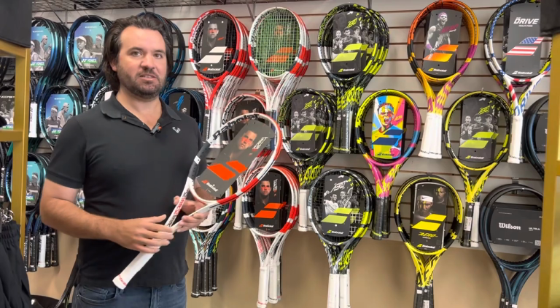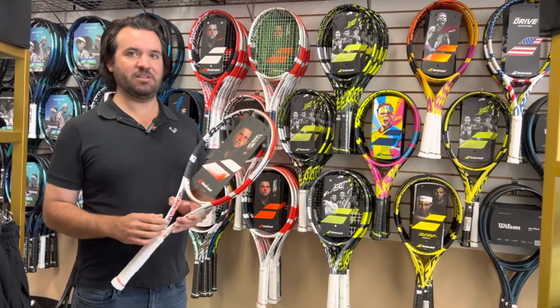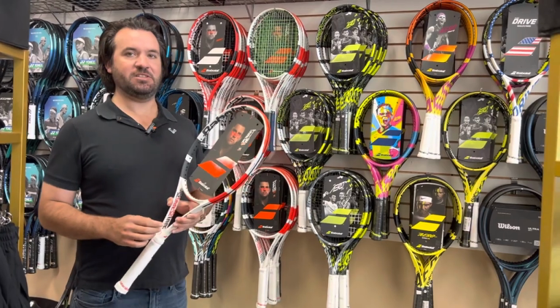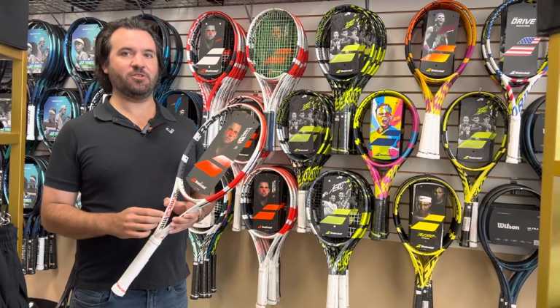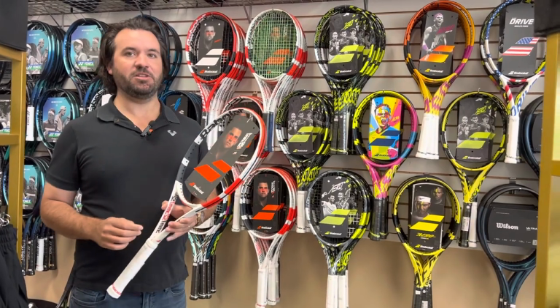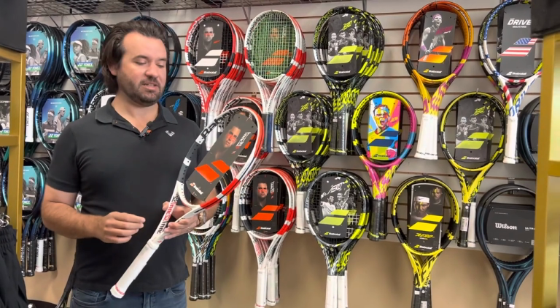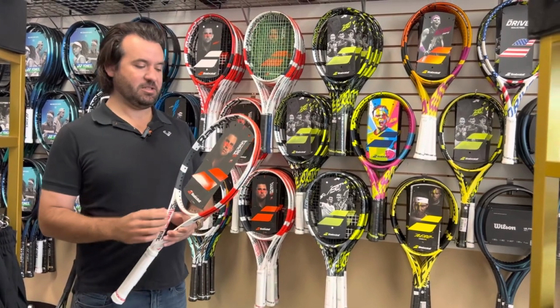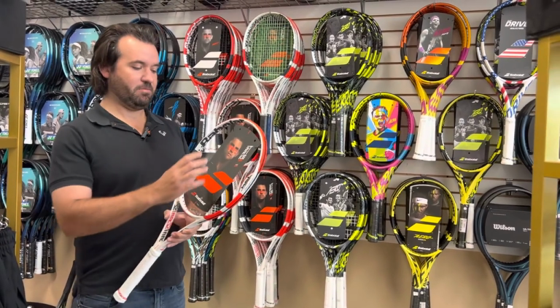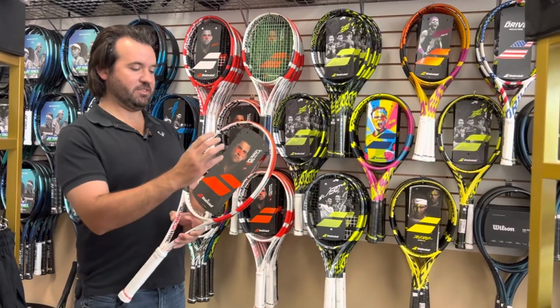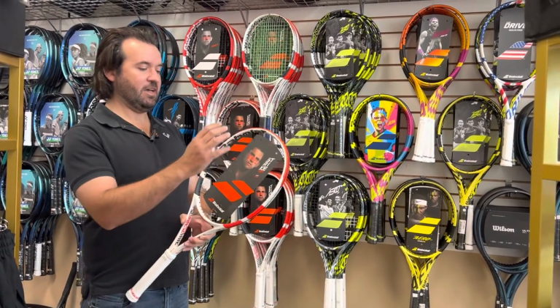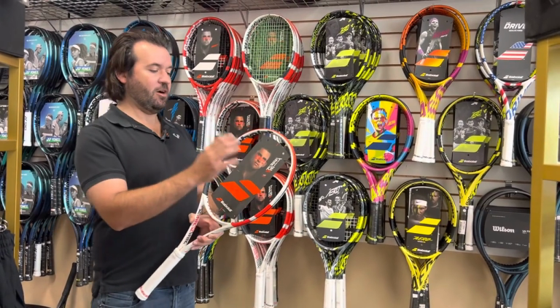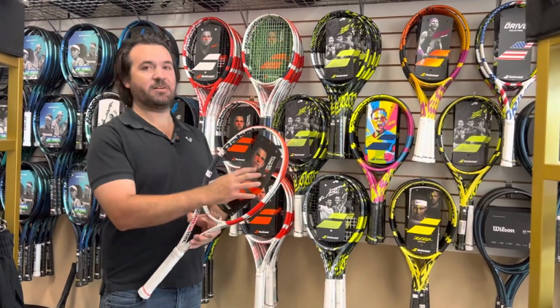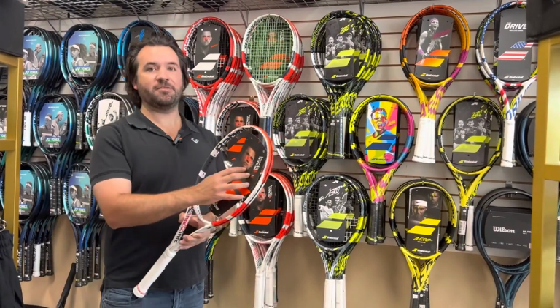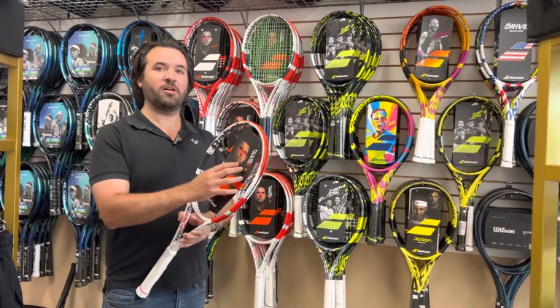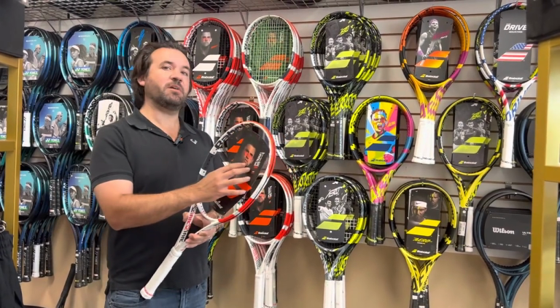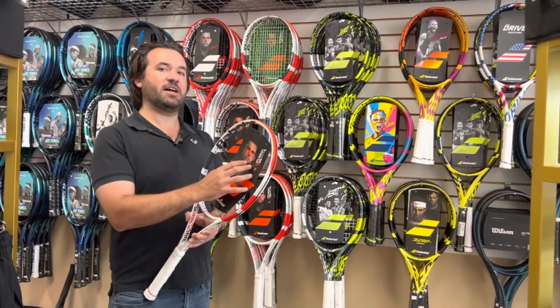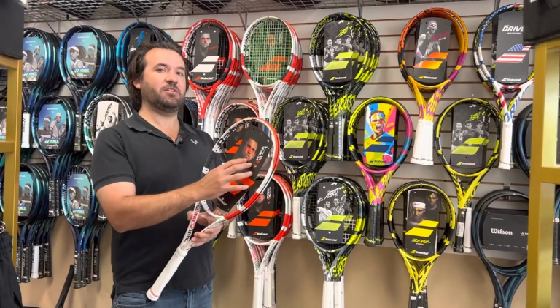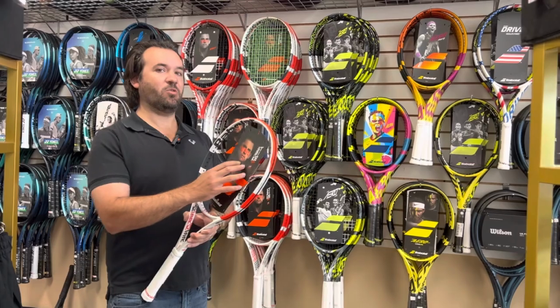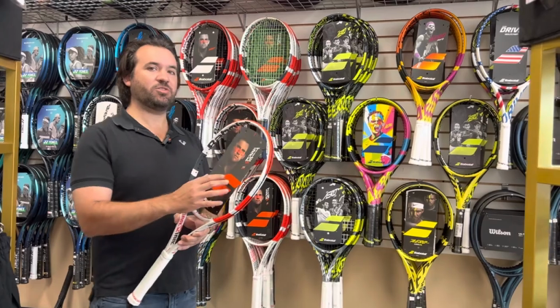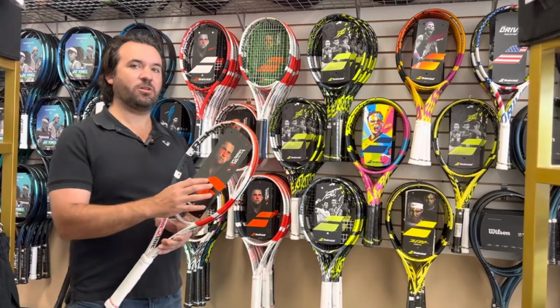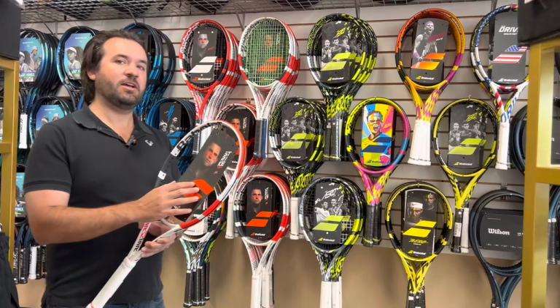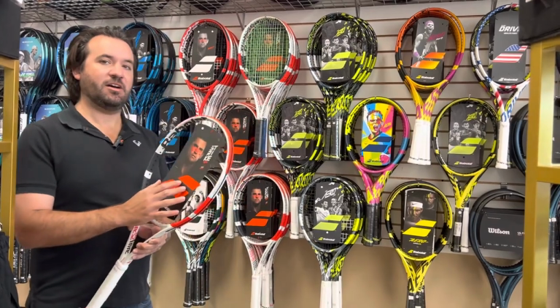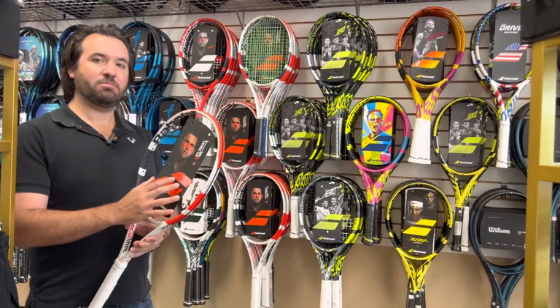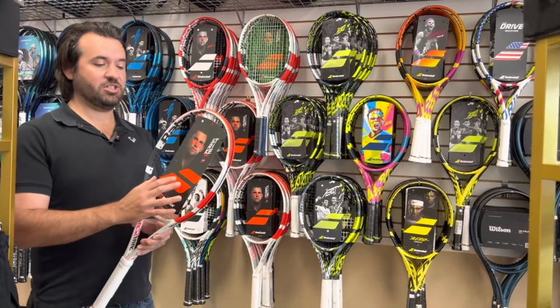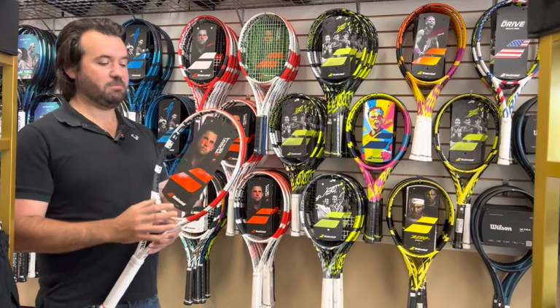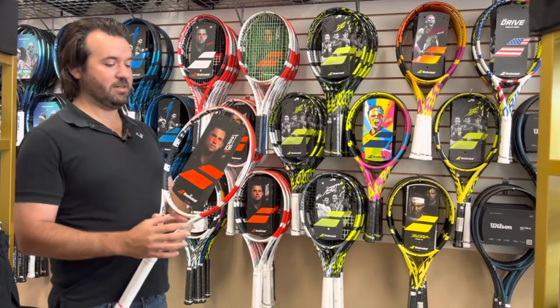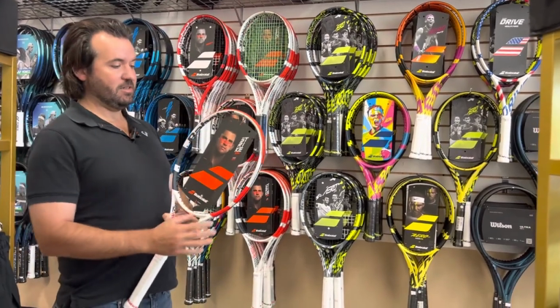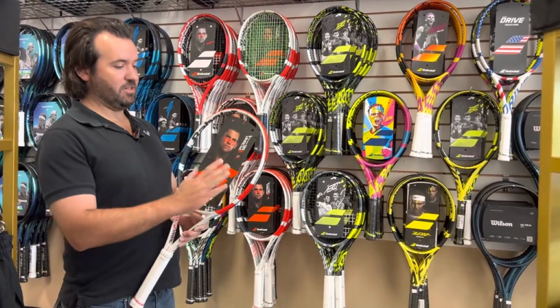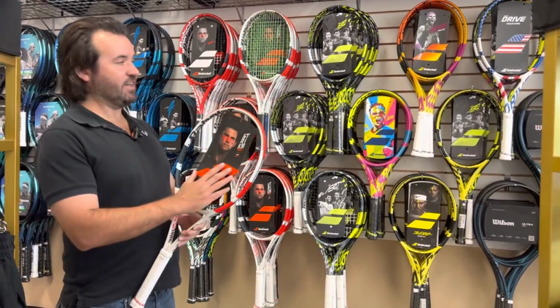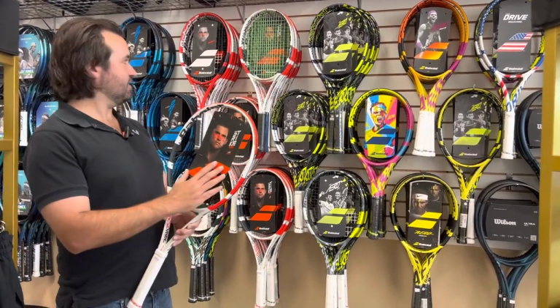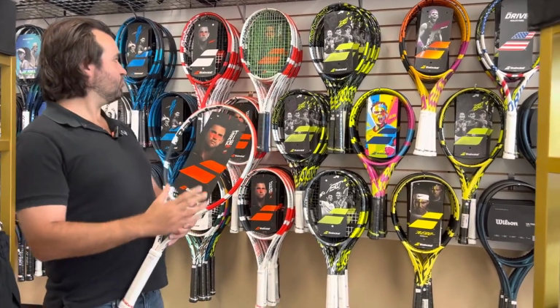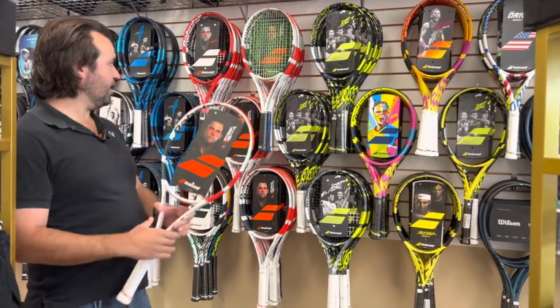So even if it's just for a millisecond or two, the ball will stay on the racket for a longer amount of time, giving you more control and allowing you to play shots better. So Pure Strike is their control line.